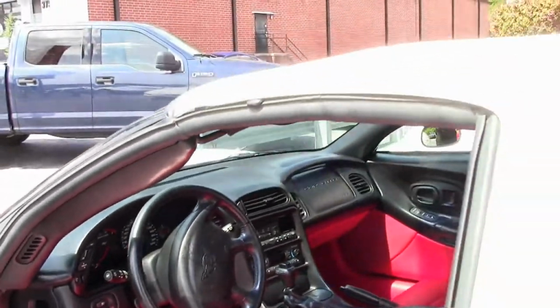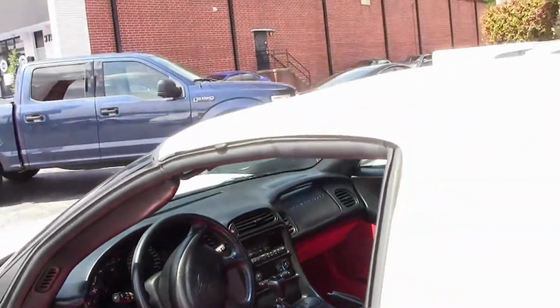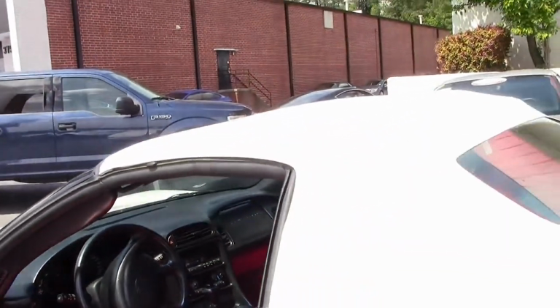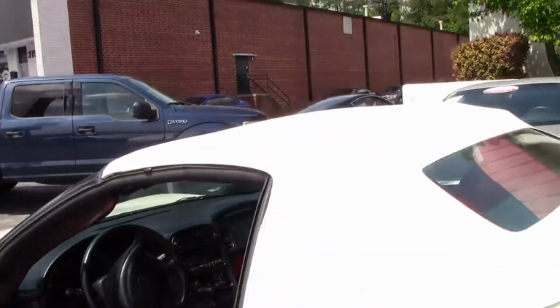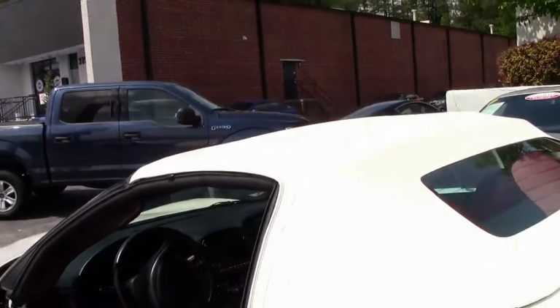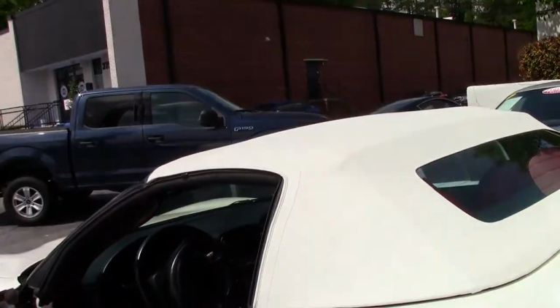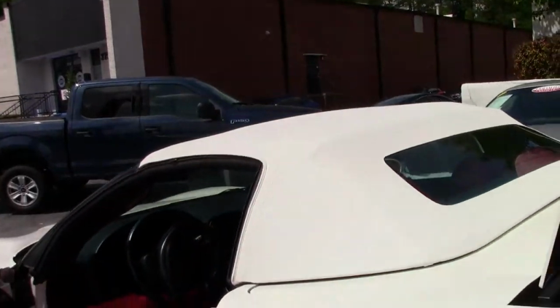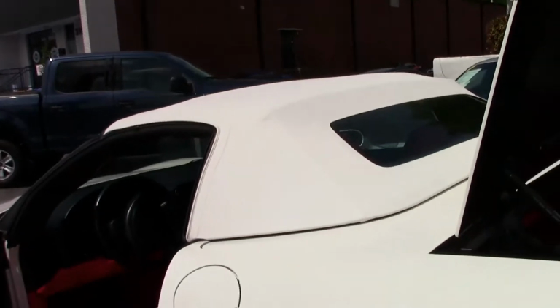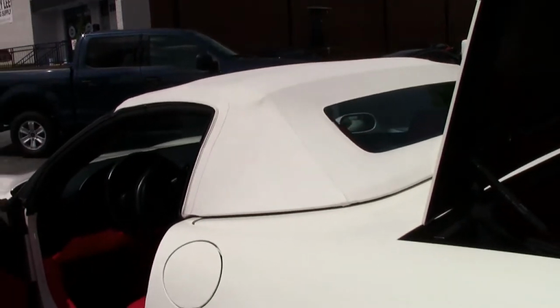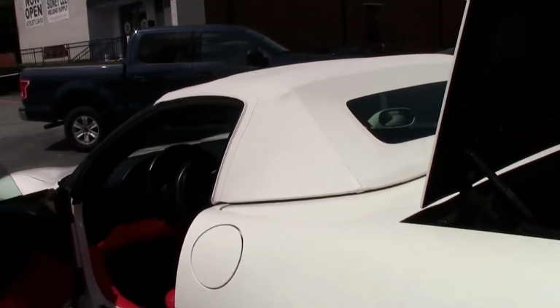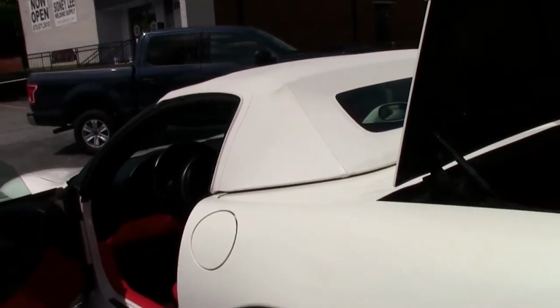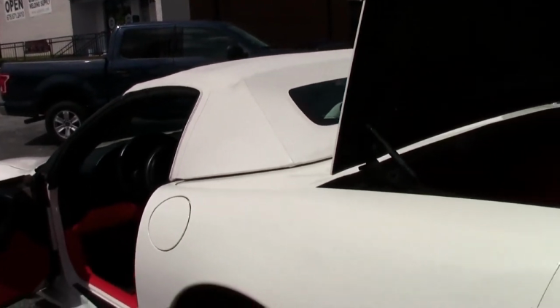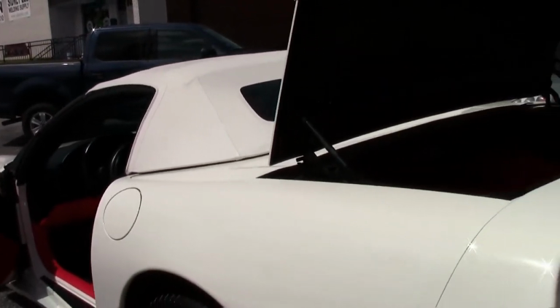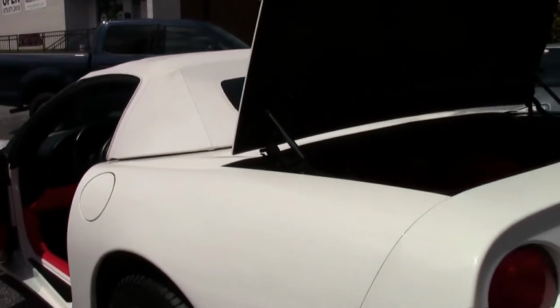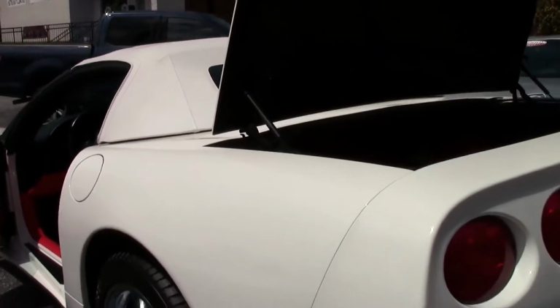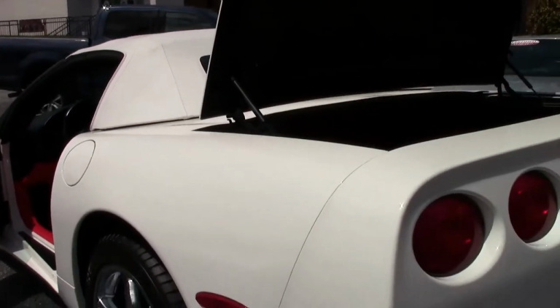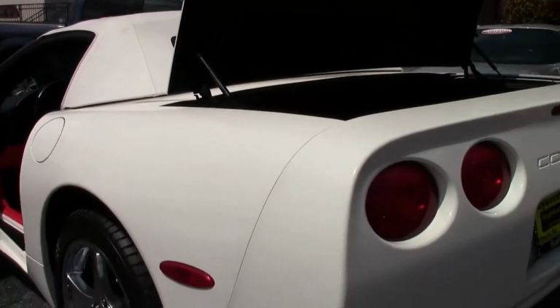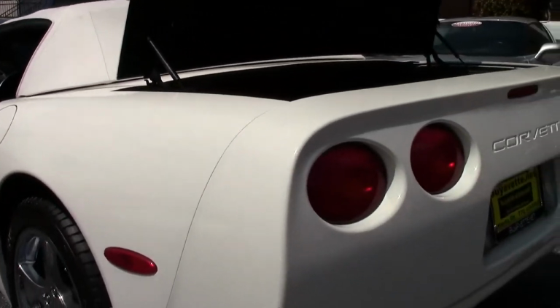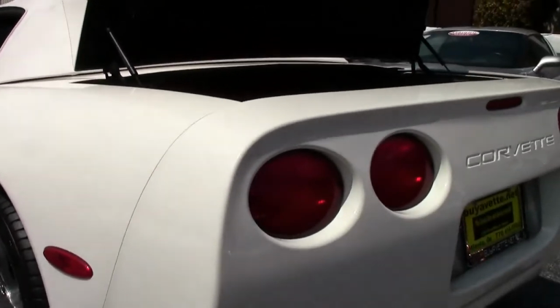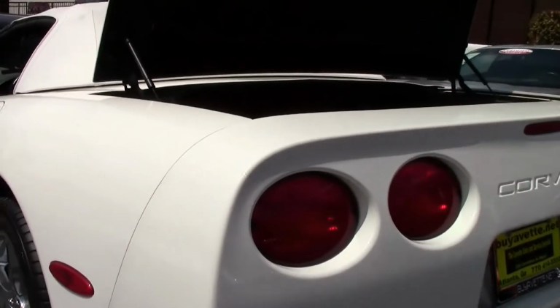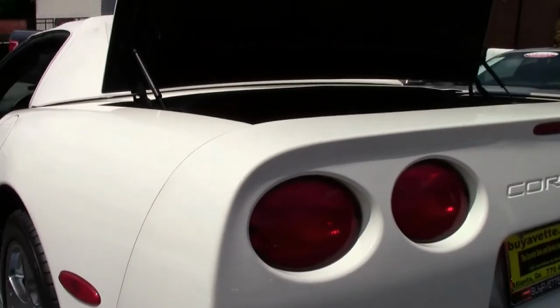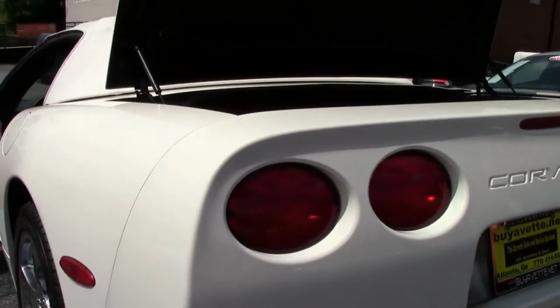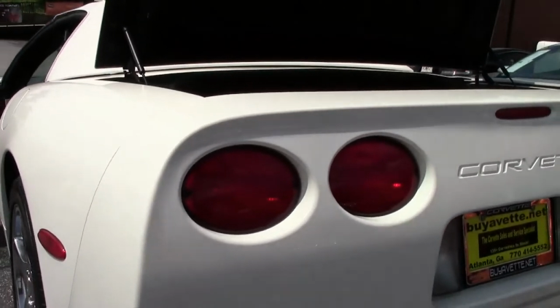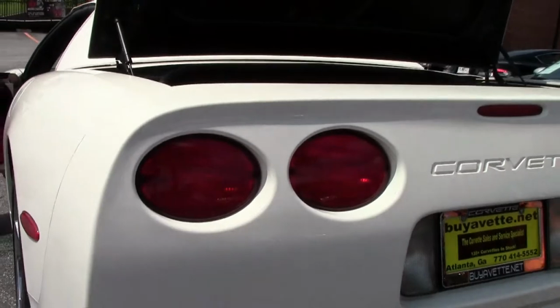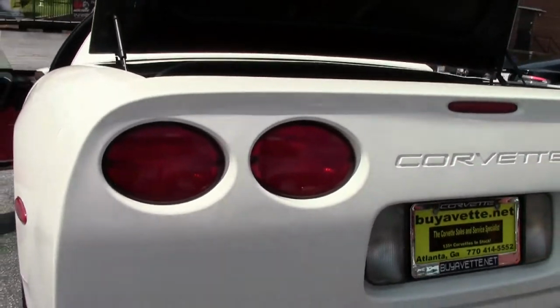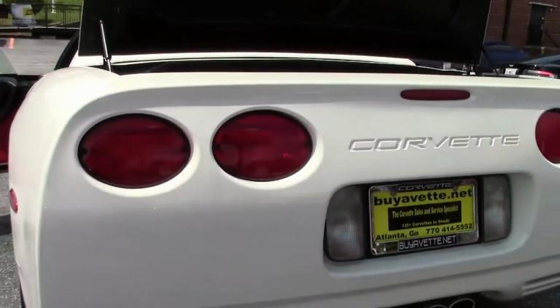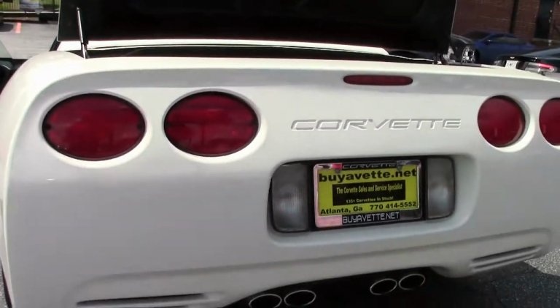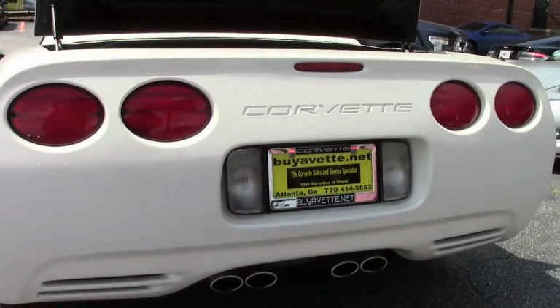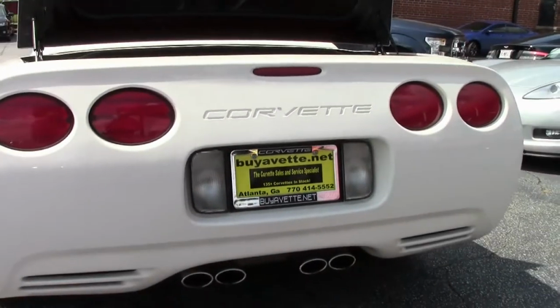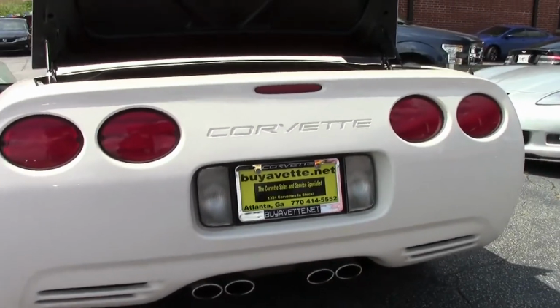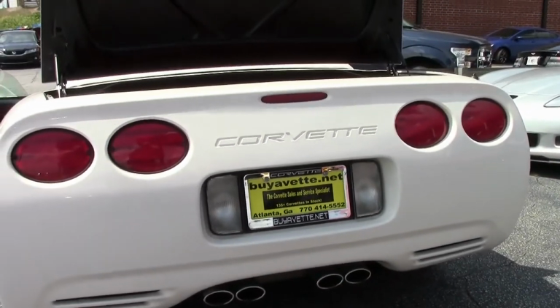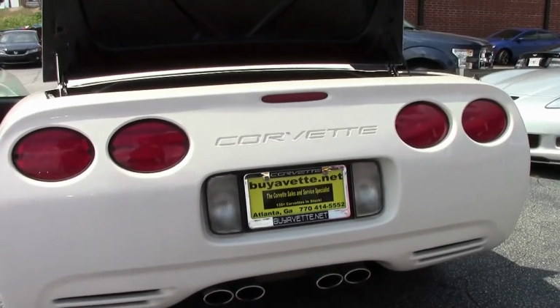The 2003, especially the white with the red, which is a pretty rare combination, but the nice low mileage convertibles are getting gobbled up.